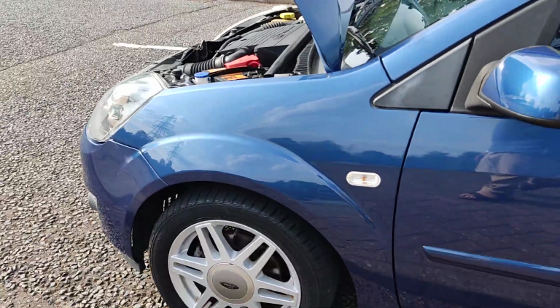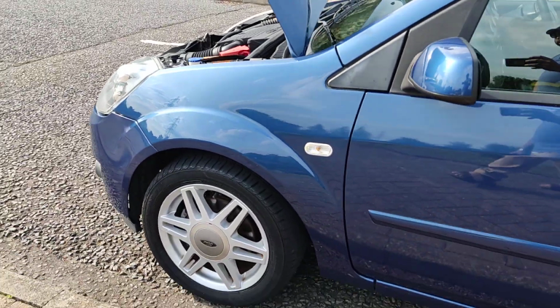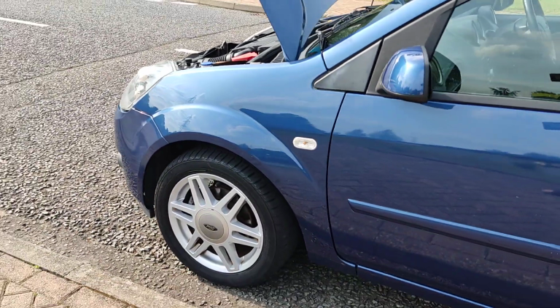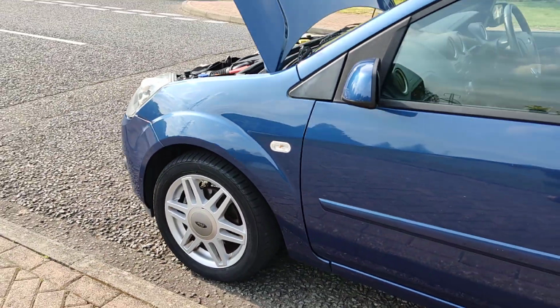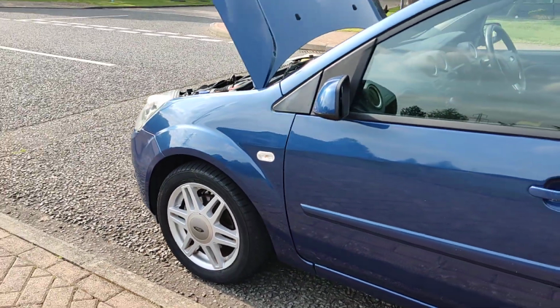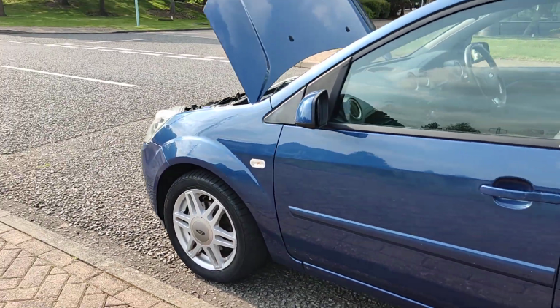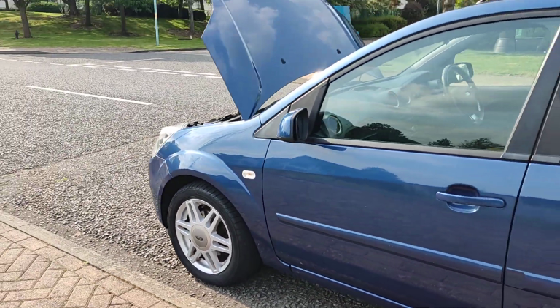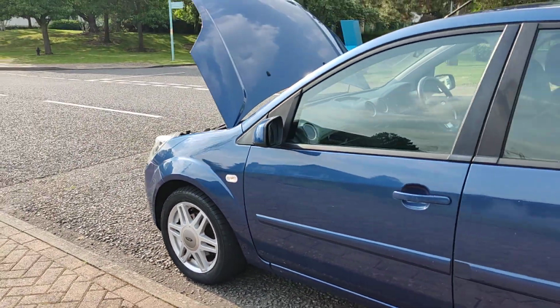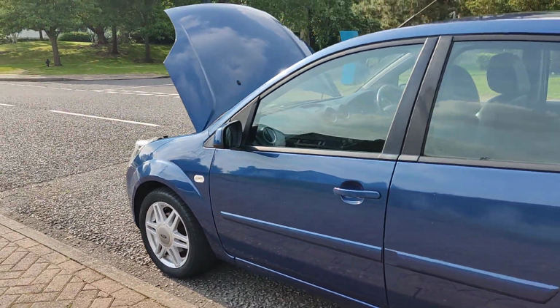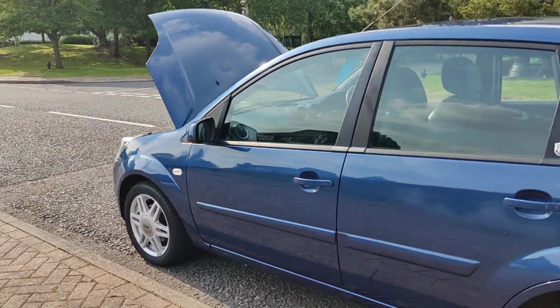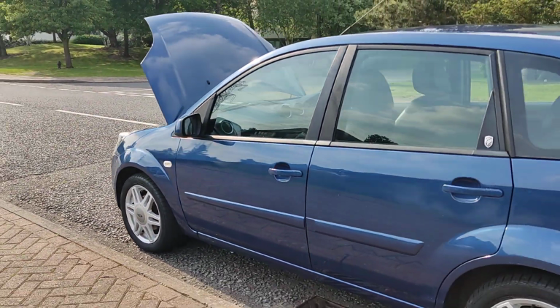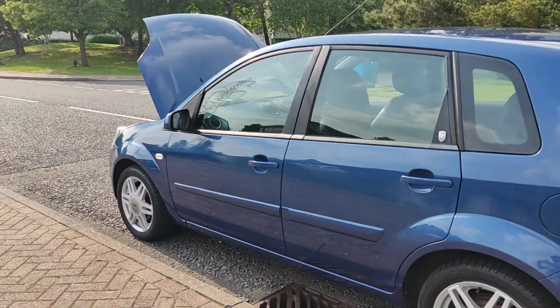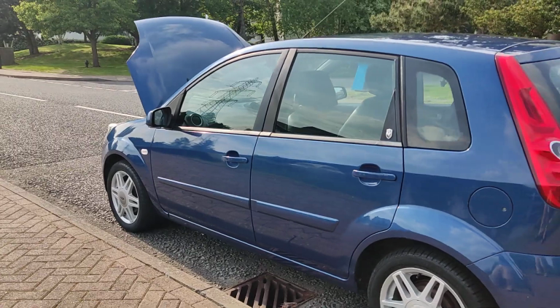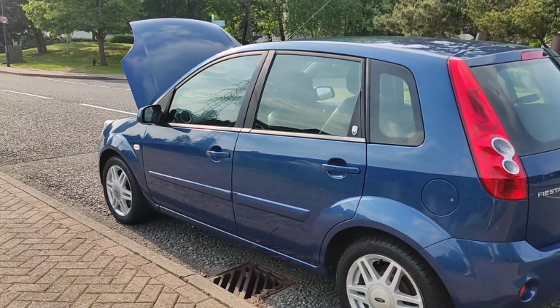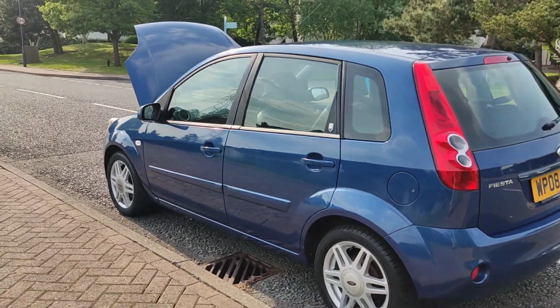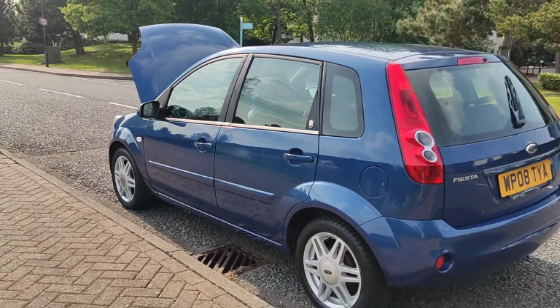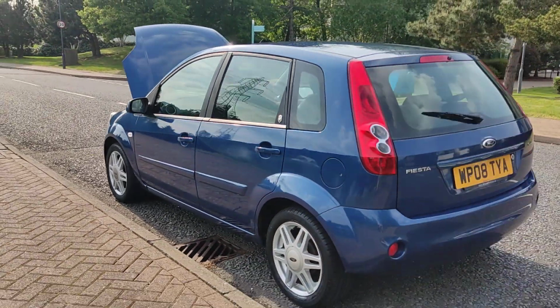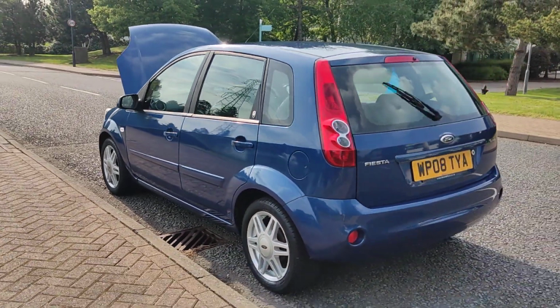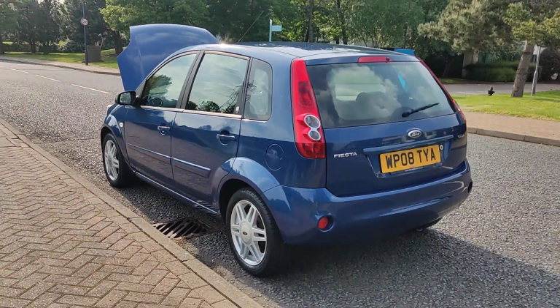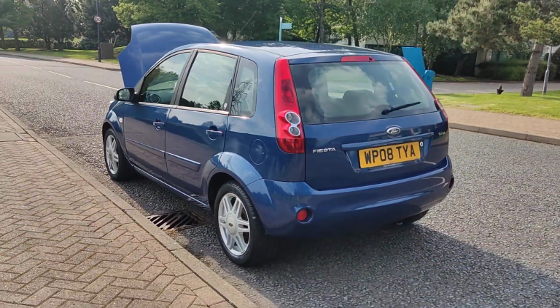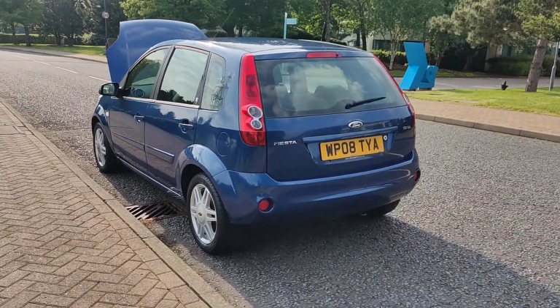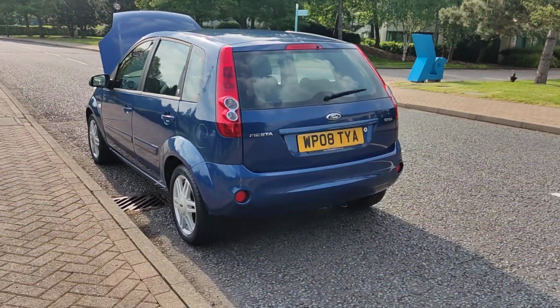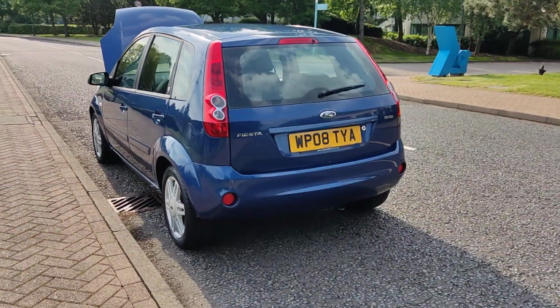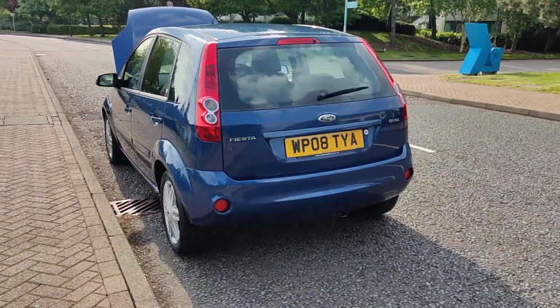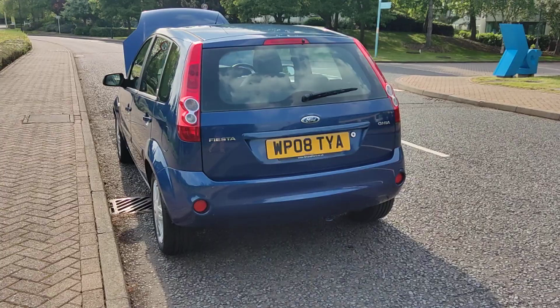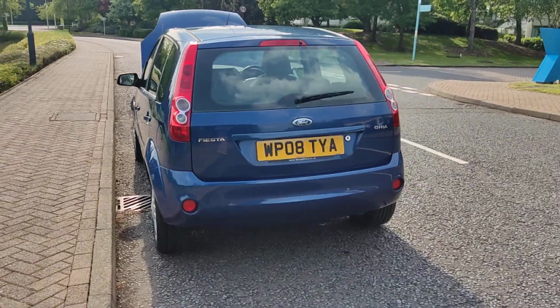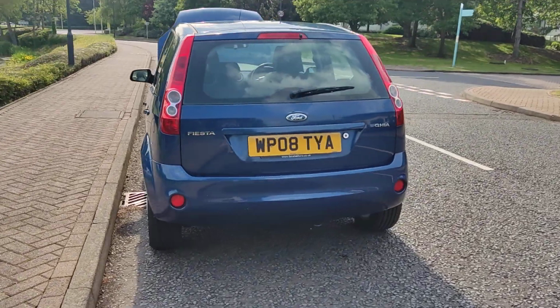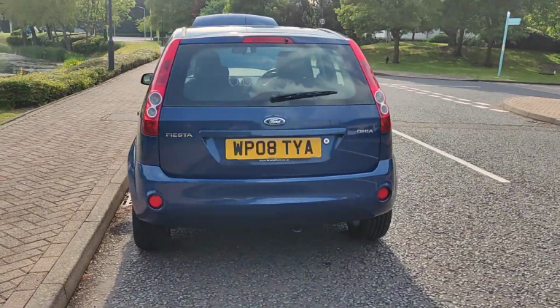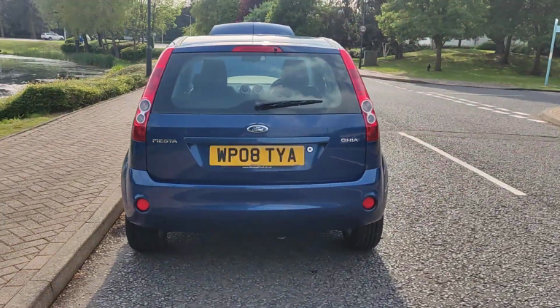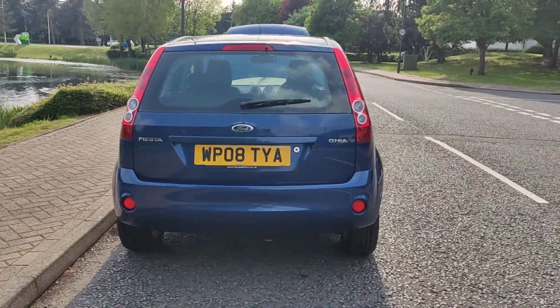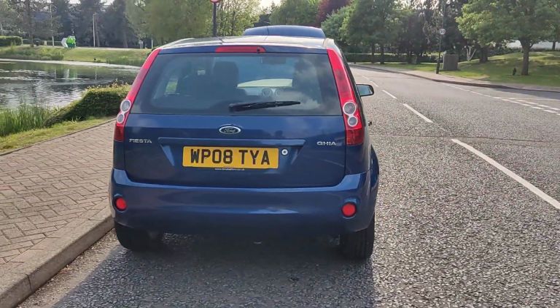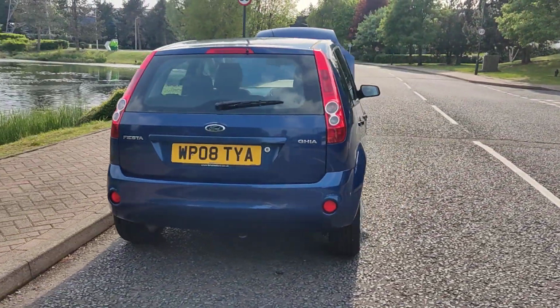Nice and clean 15-inch alloy wheels with excellent tyre condition. A very well kept car. Decent enough boot size with spare wheel.